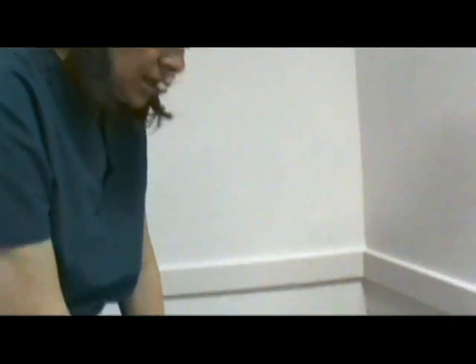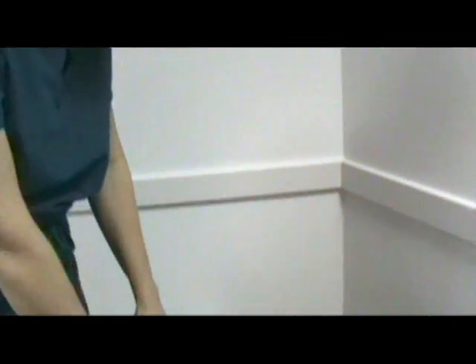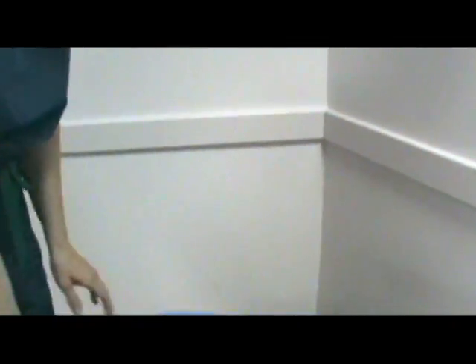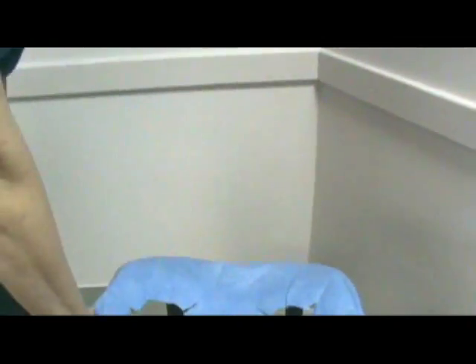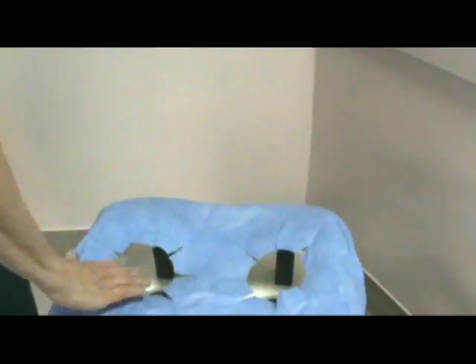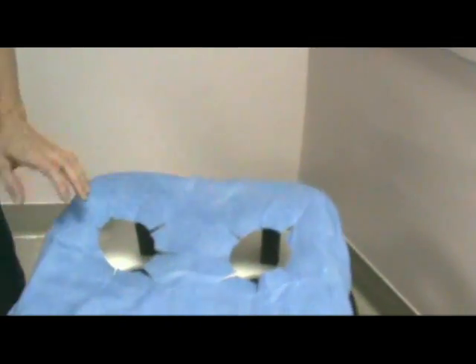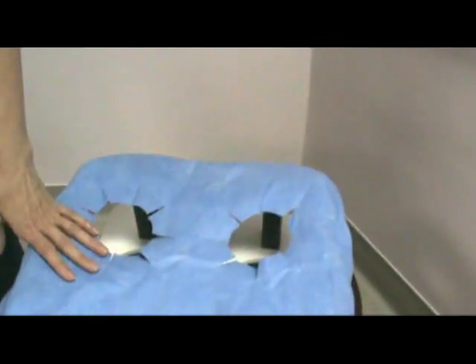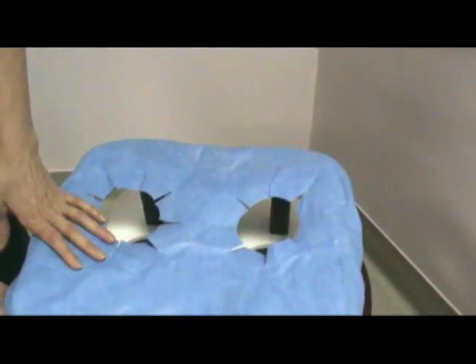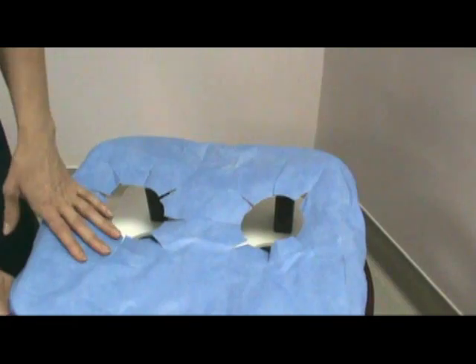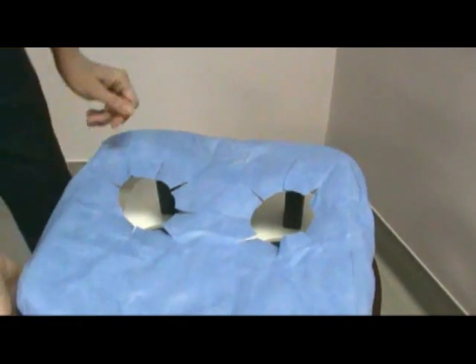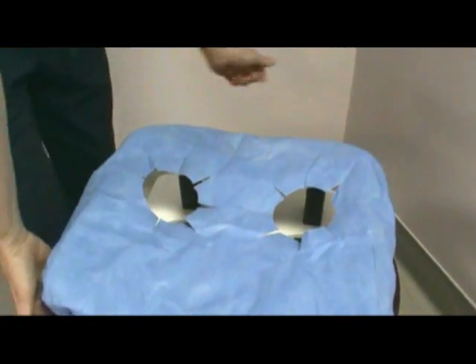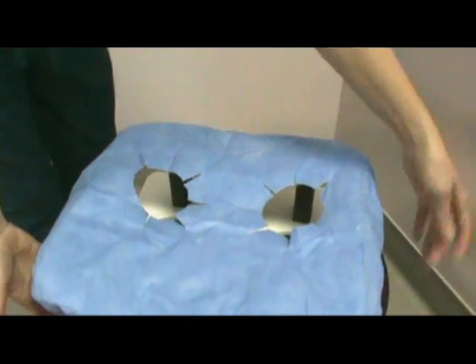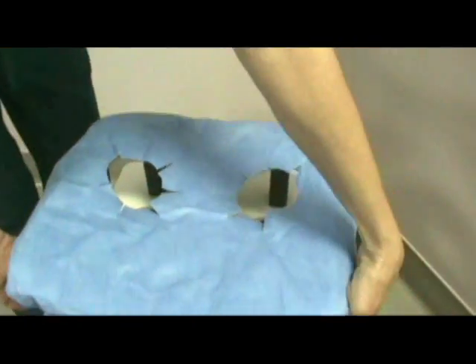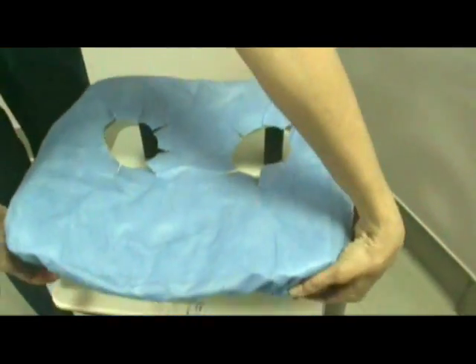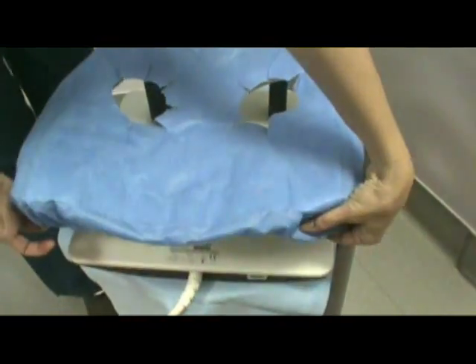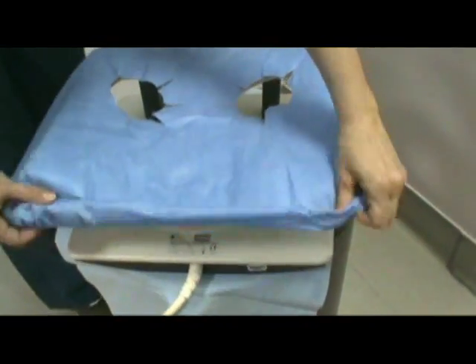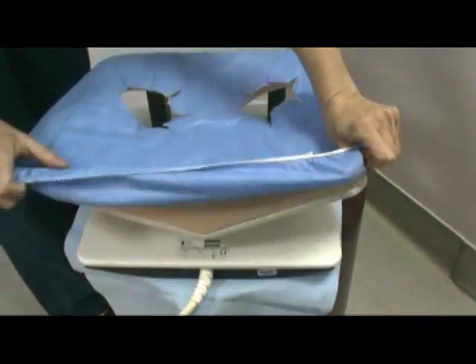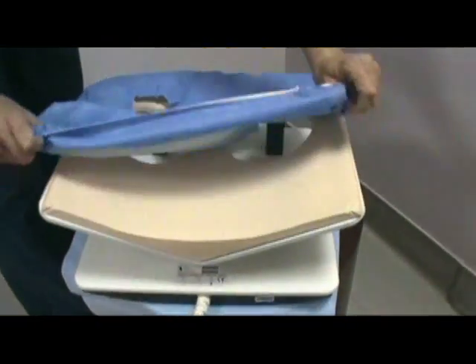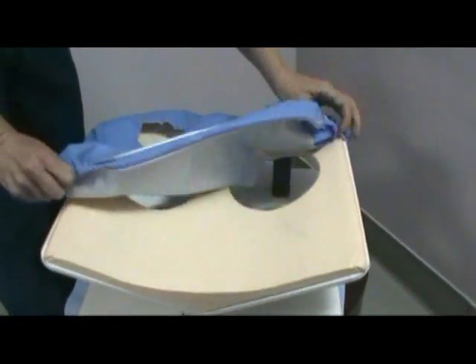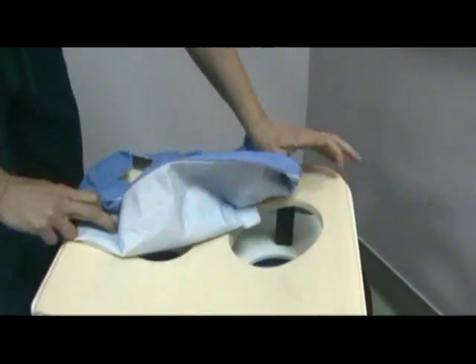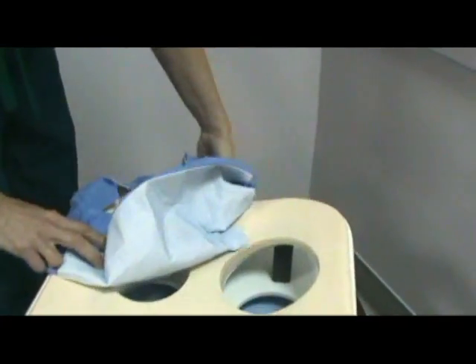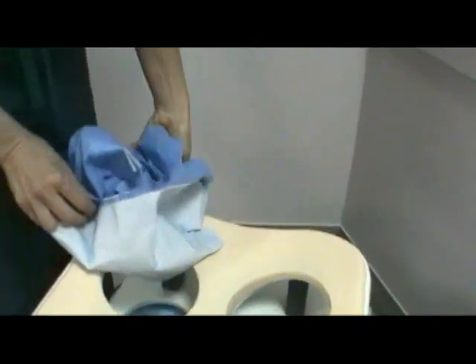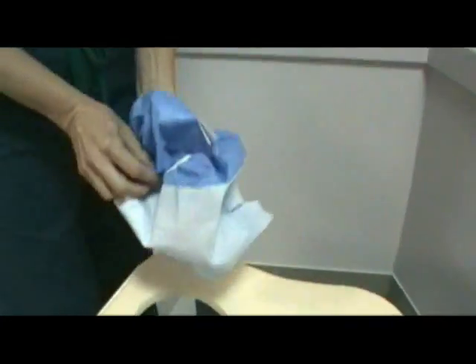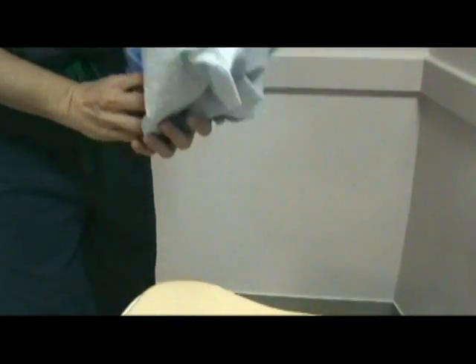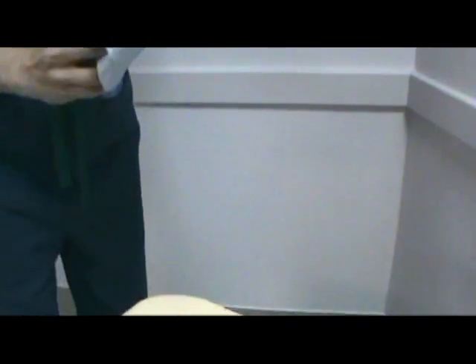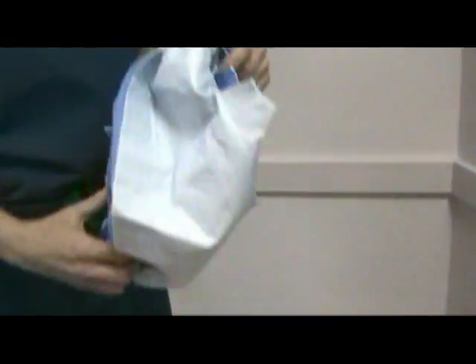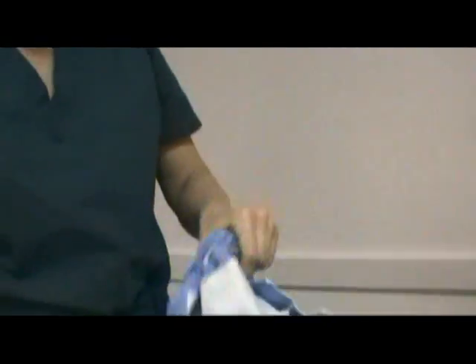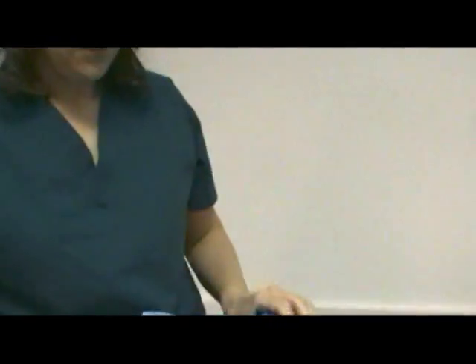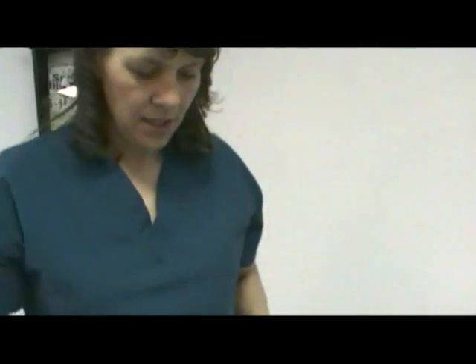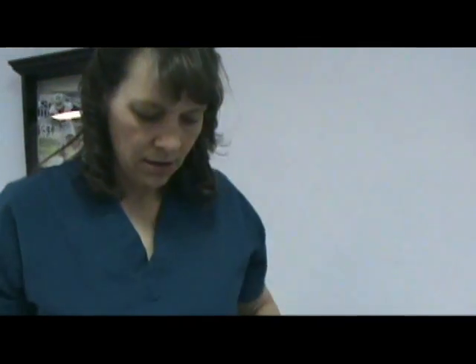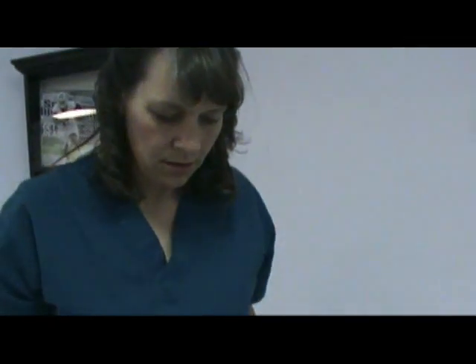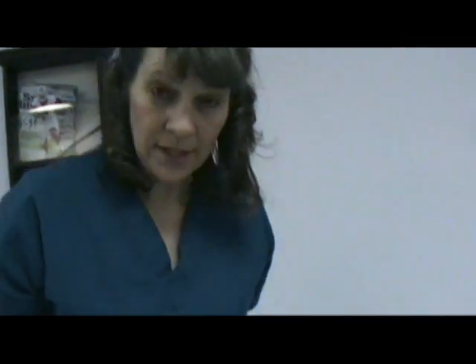Once you have the patient in here and you're ready to remove it, the best way is to start at the bottom and just pull the elastic back up, and you can just pull it back in.